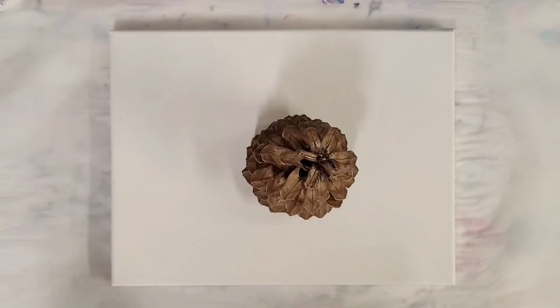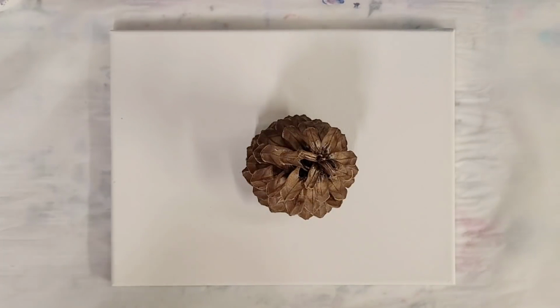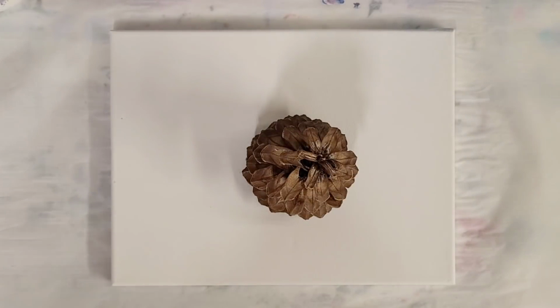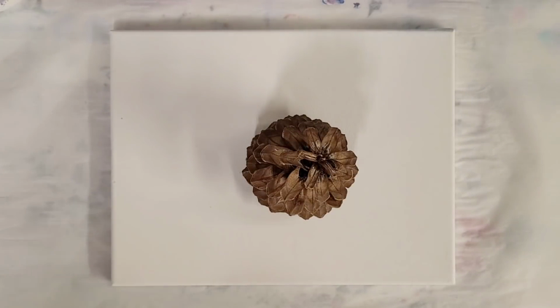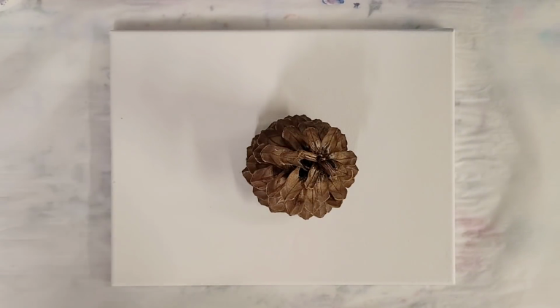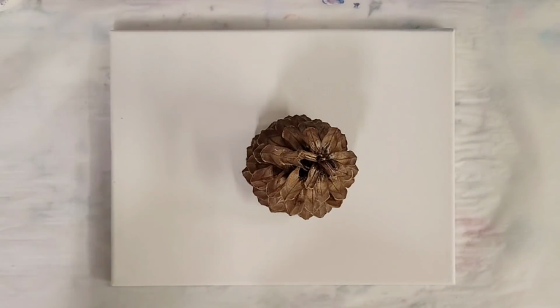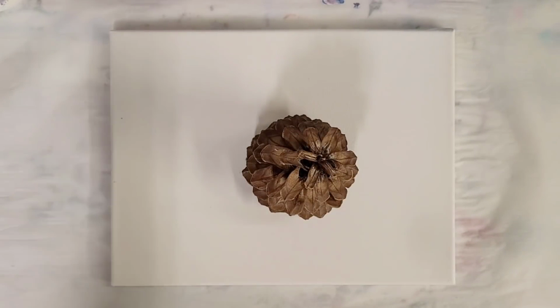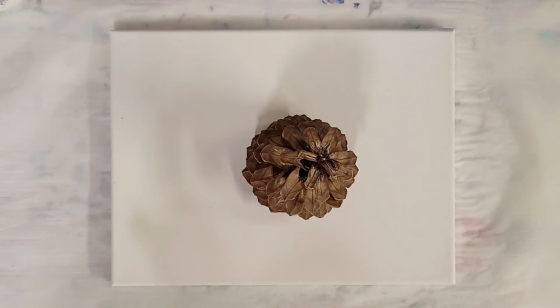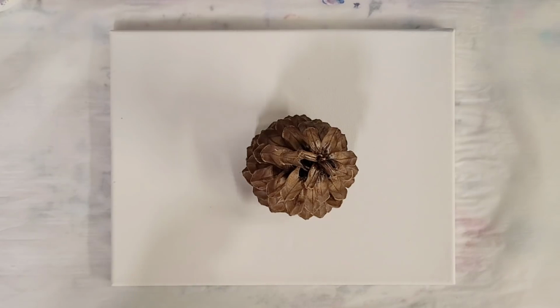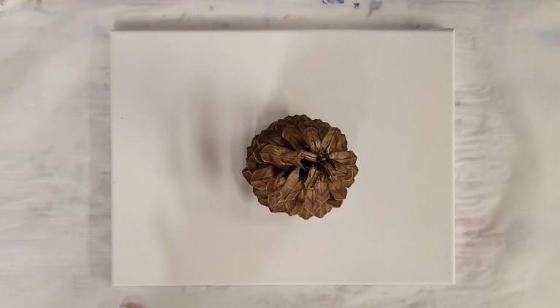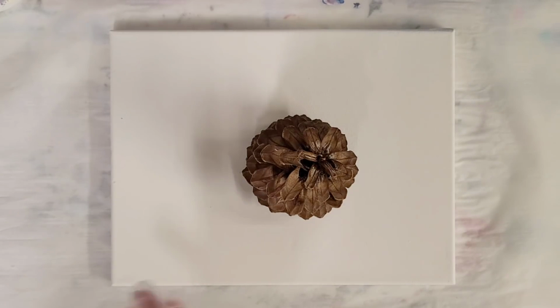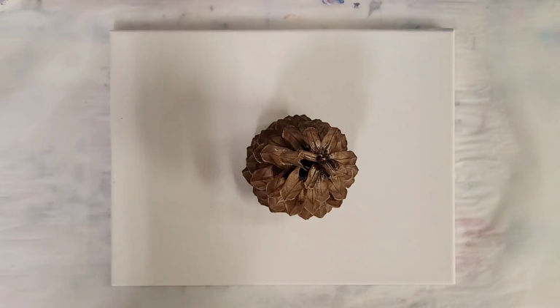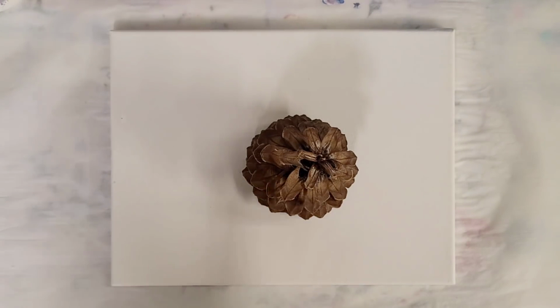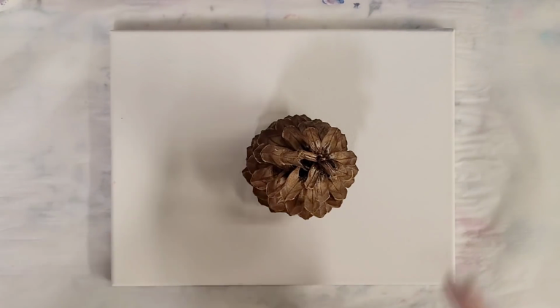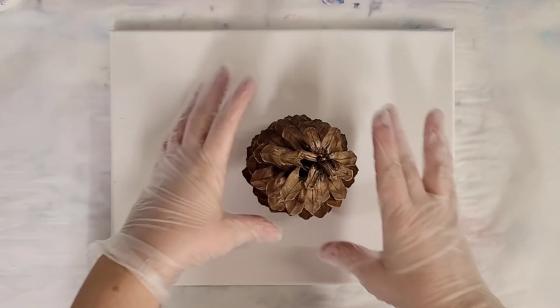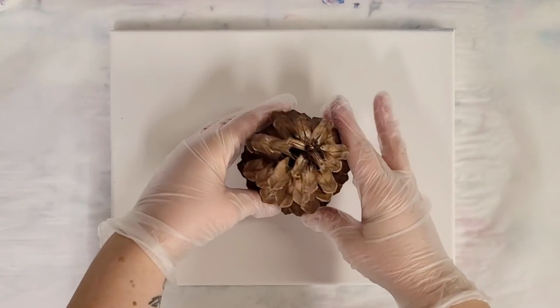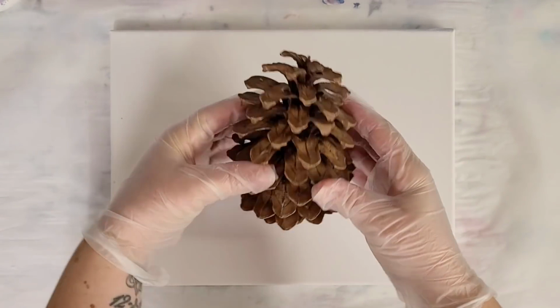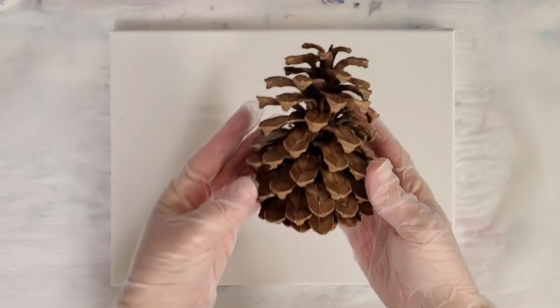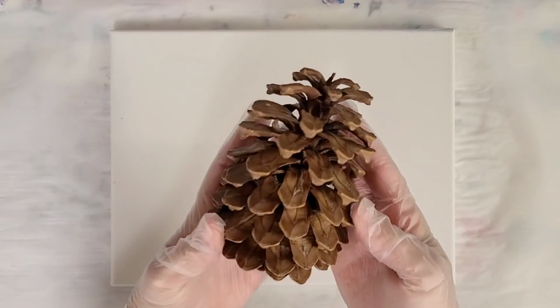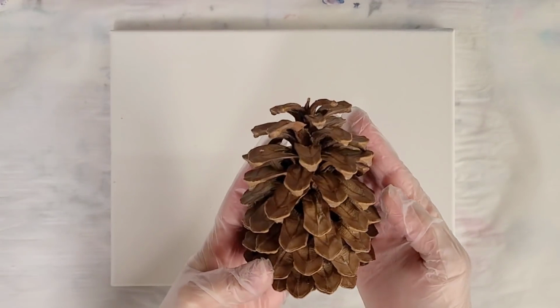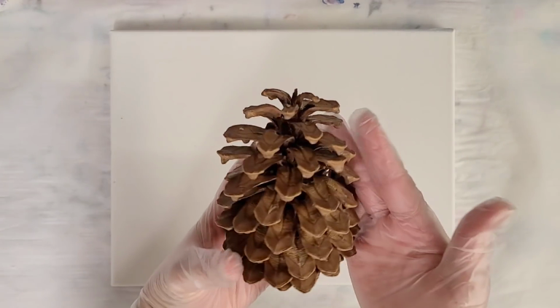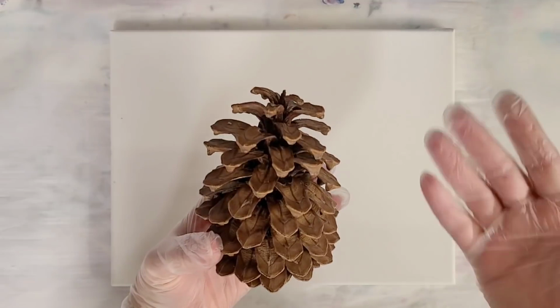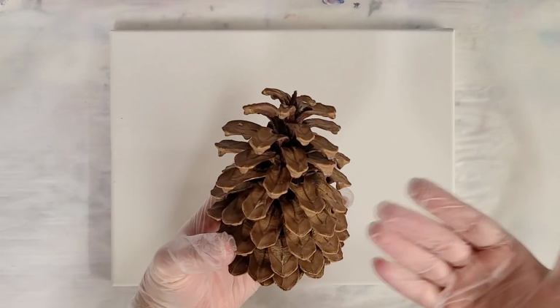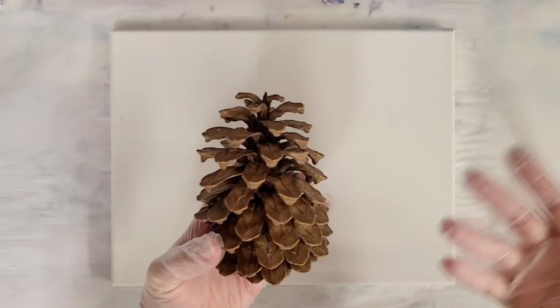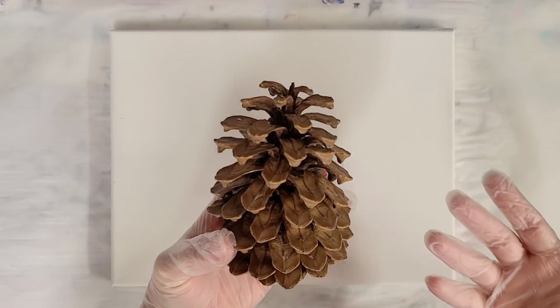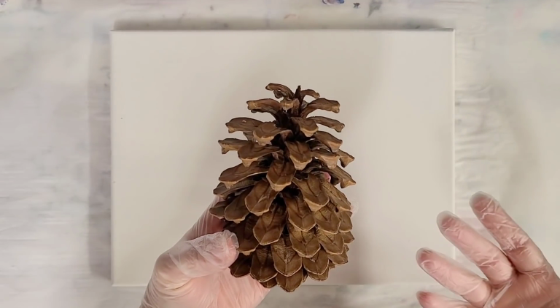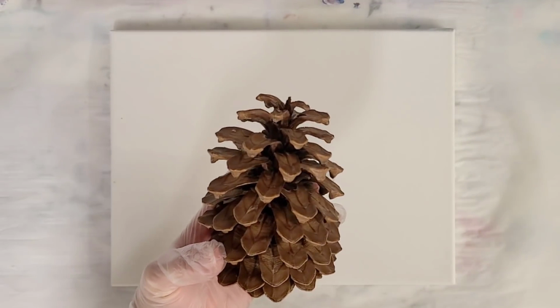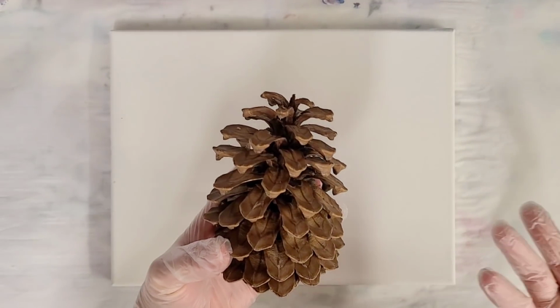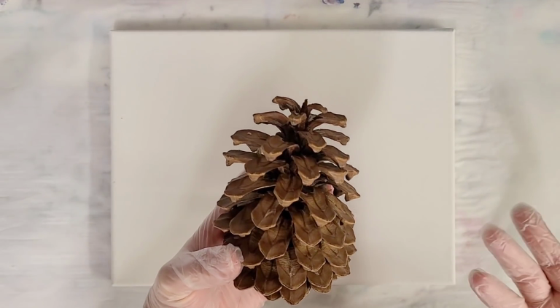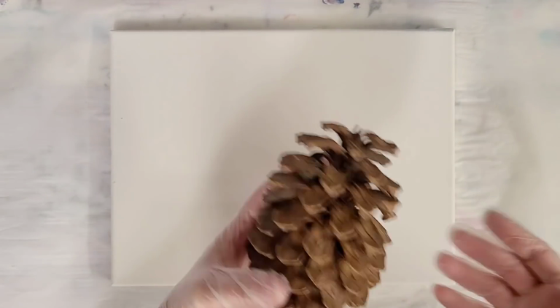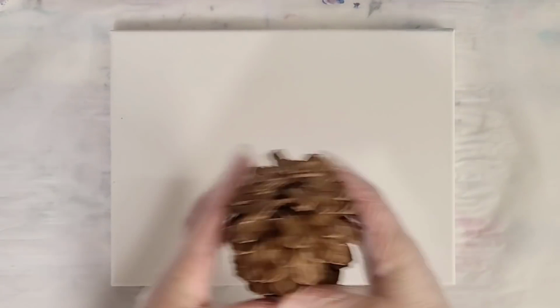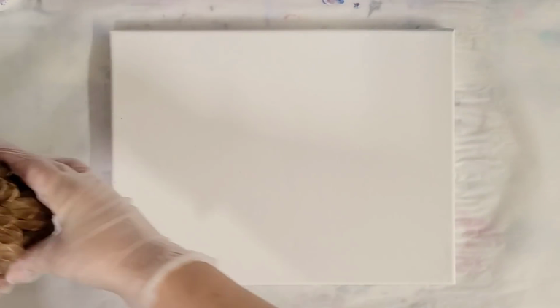Hey guys, Mix Media Girl here. Someone has been asking me for quite a while to do an acrylic pour on a pine cone. So I was walking down the street today and I kicked this pine cone — today is the day.